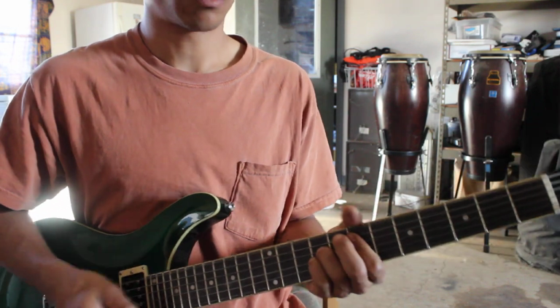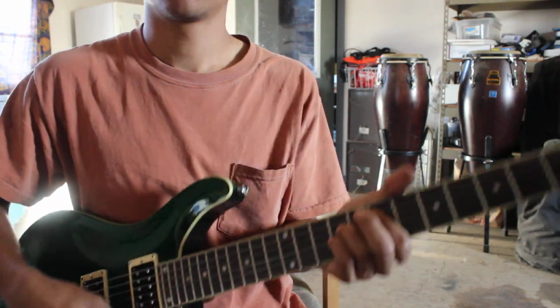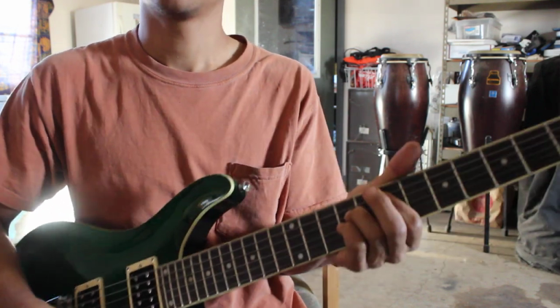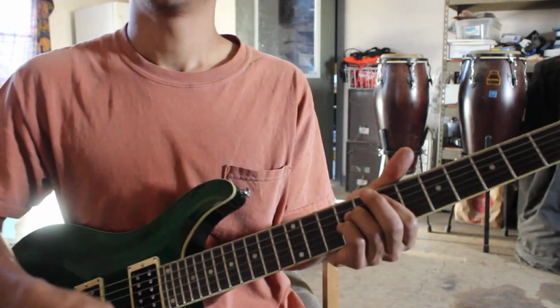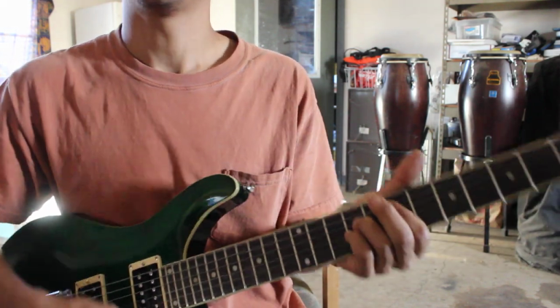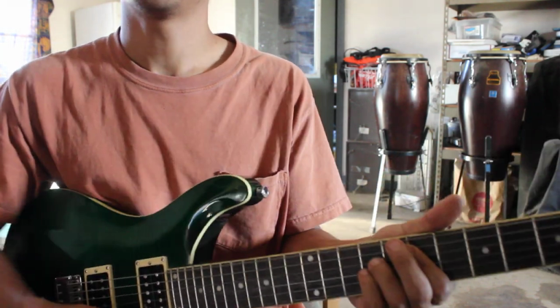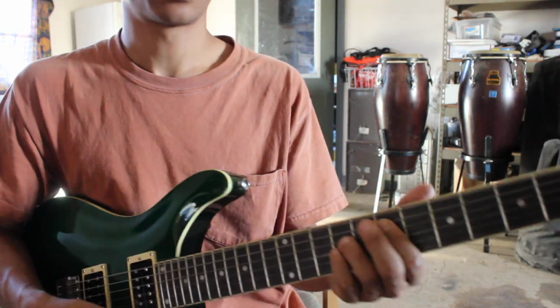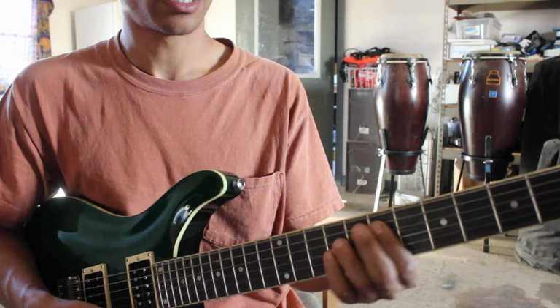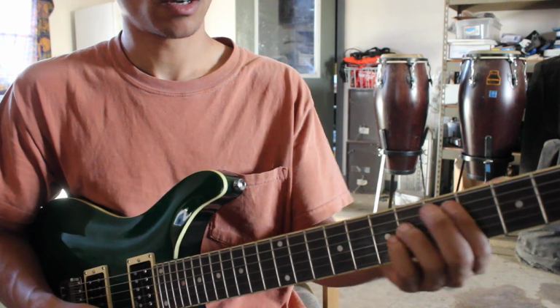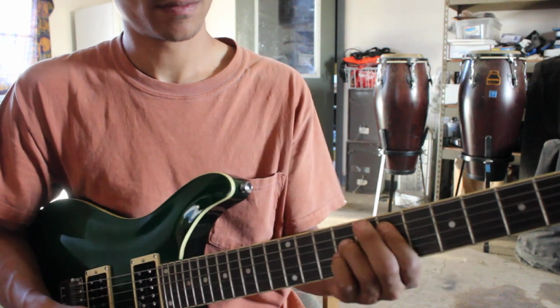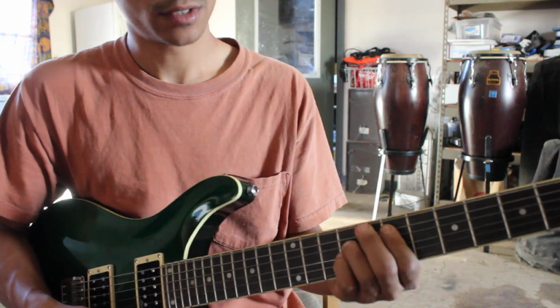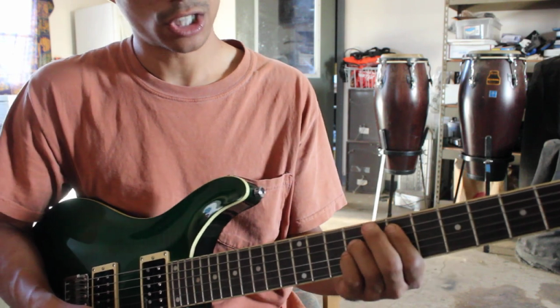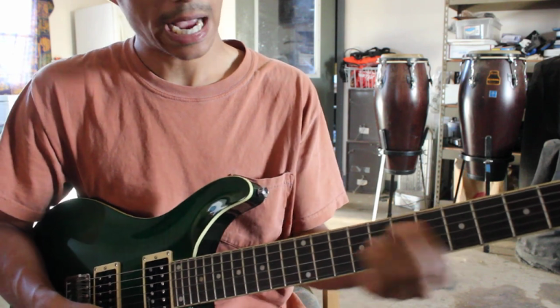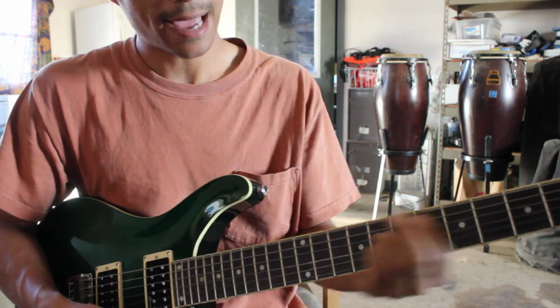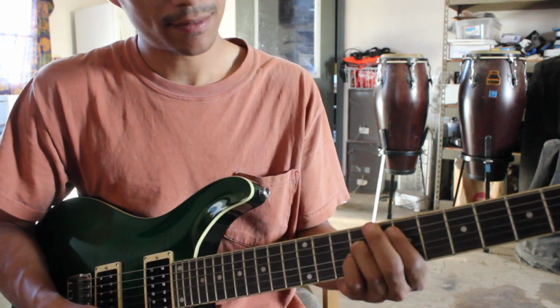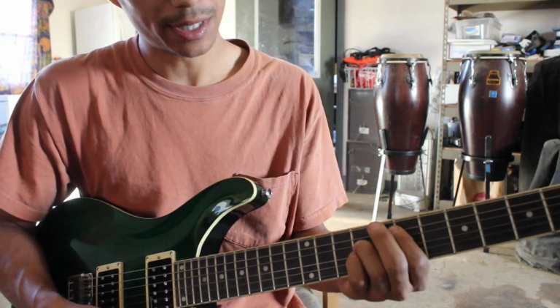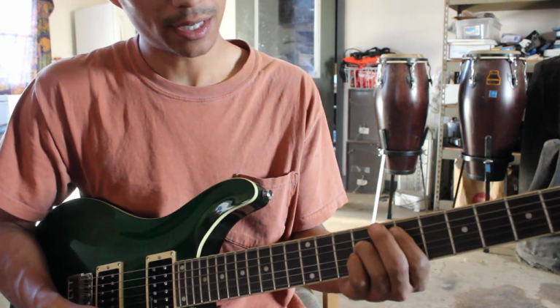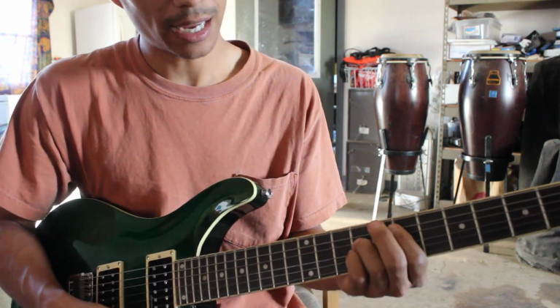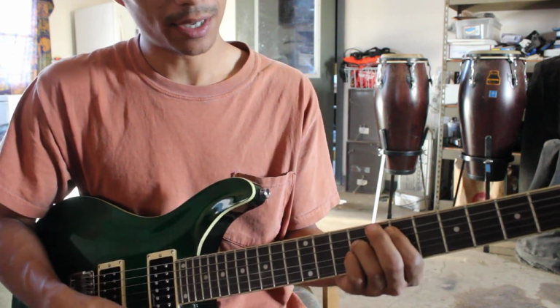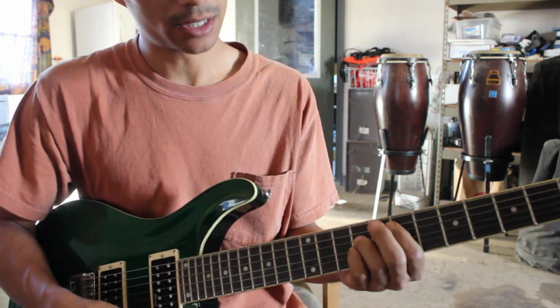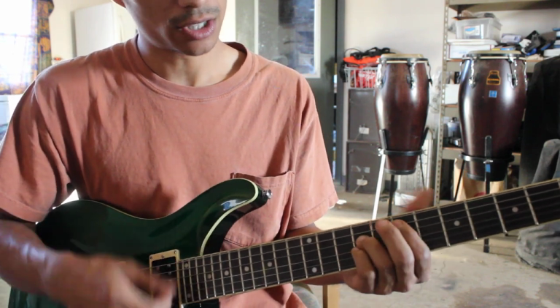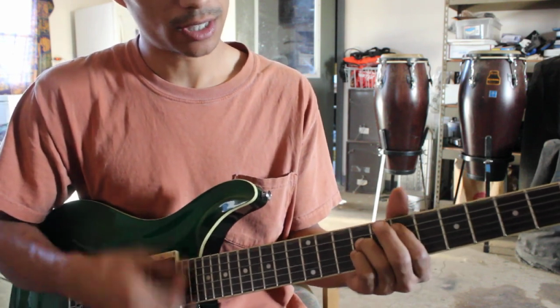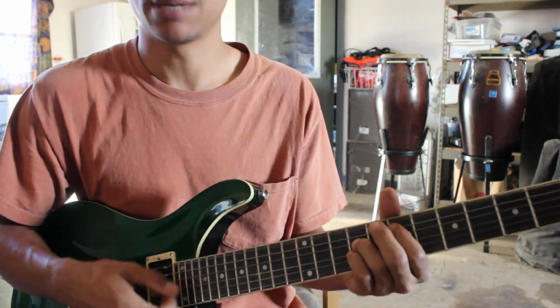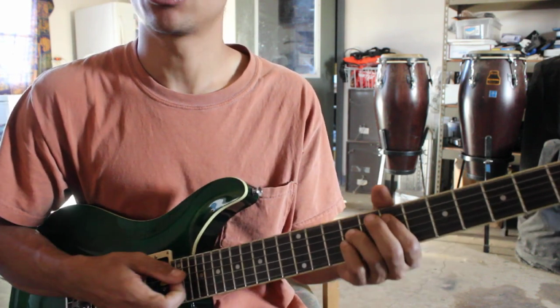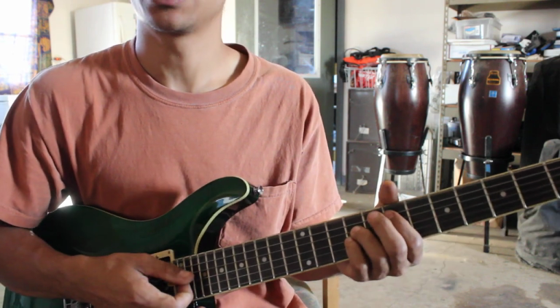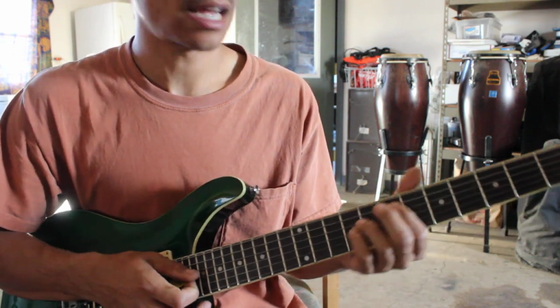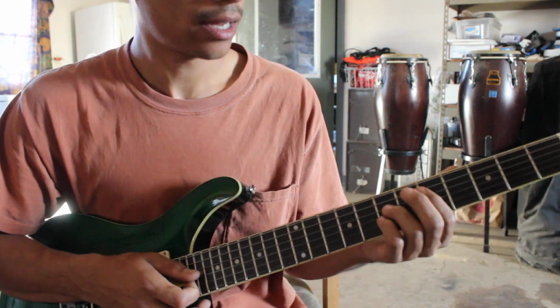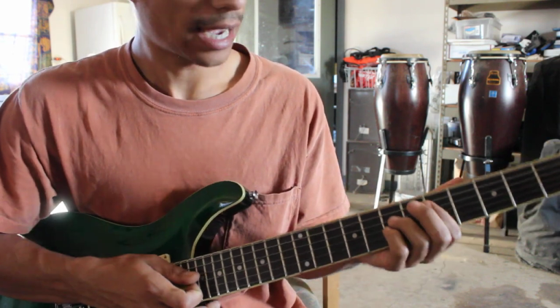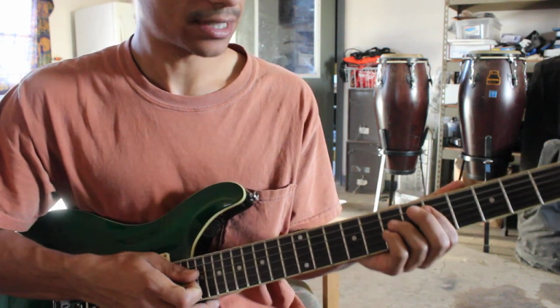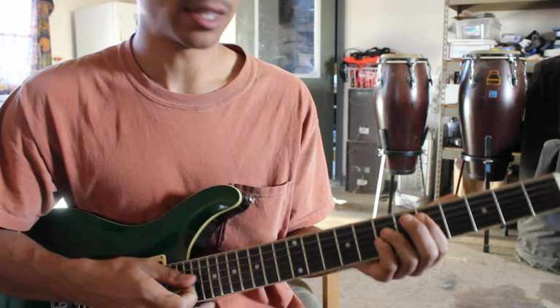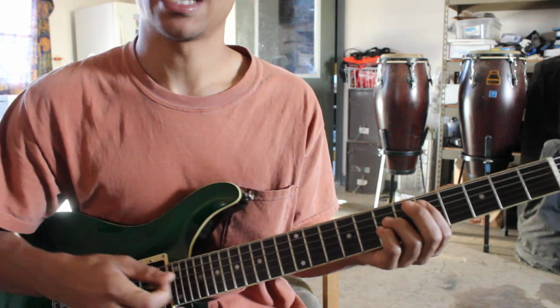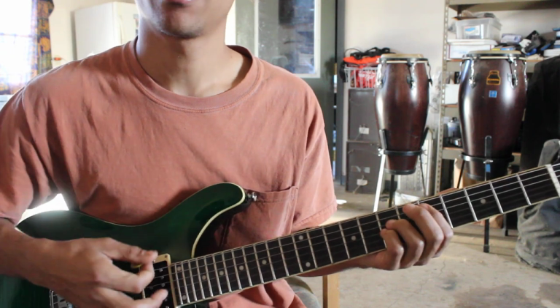So E with just the triad. A lot of it is just to keep that droning sound at the 7th and 9th.